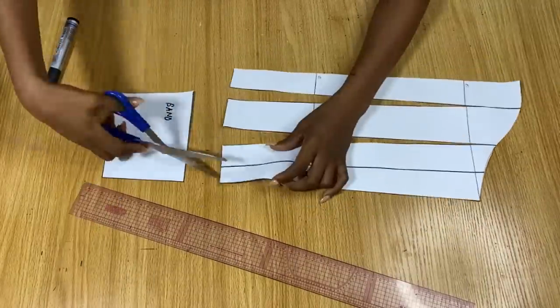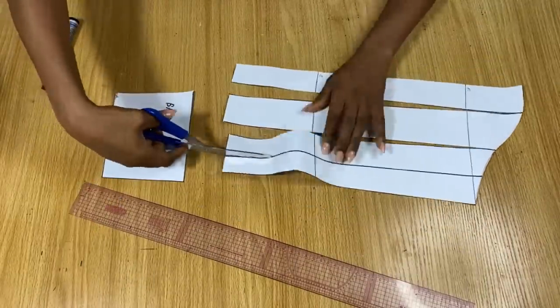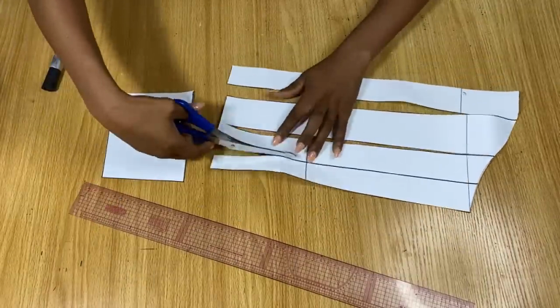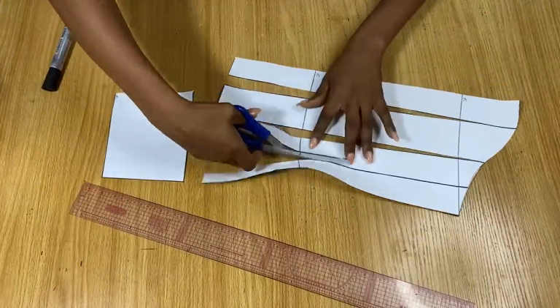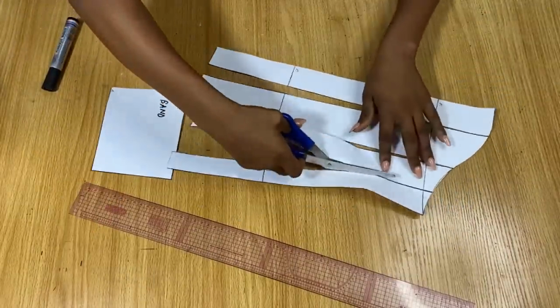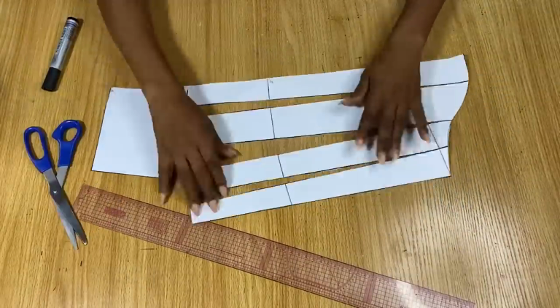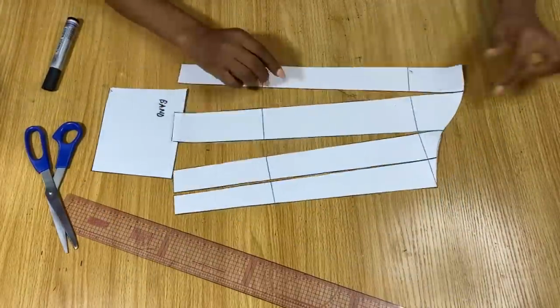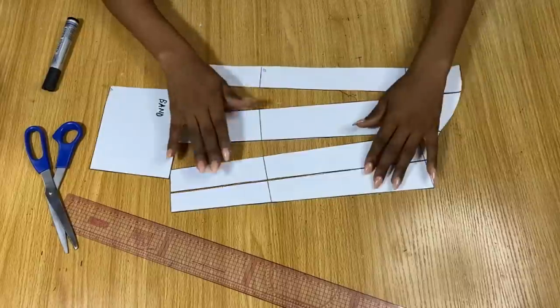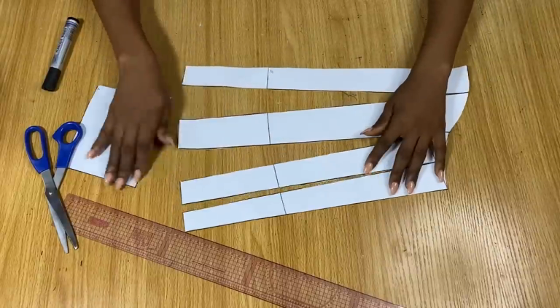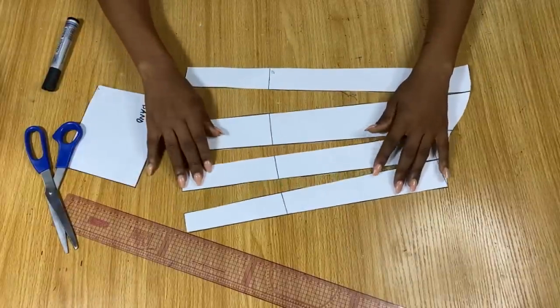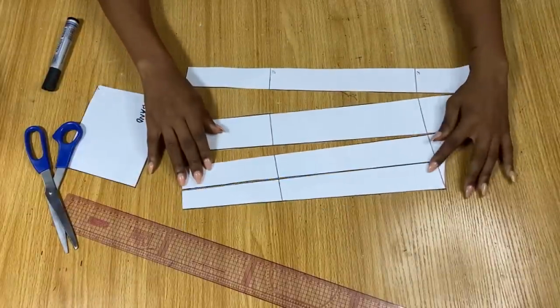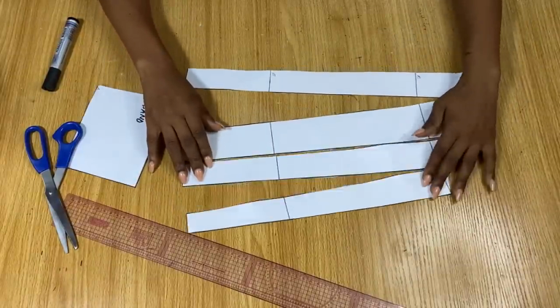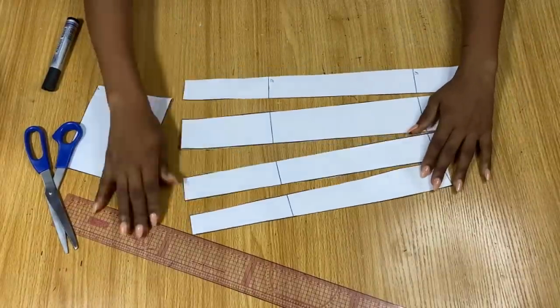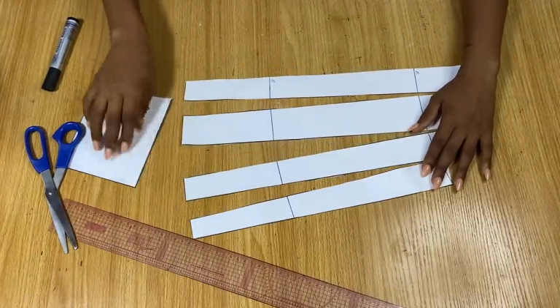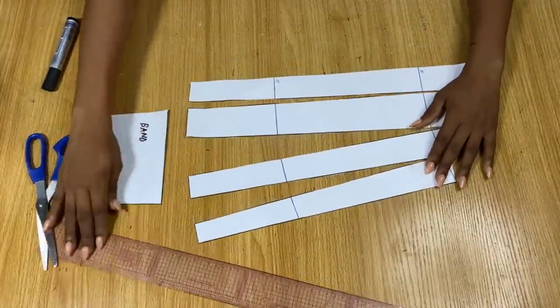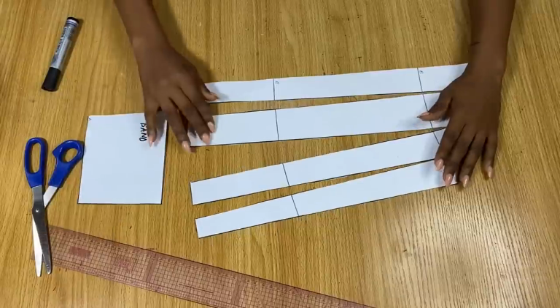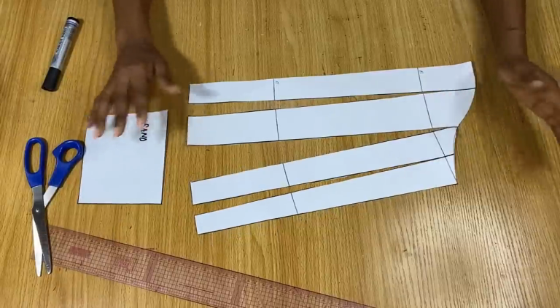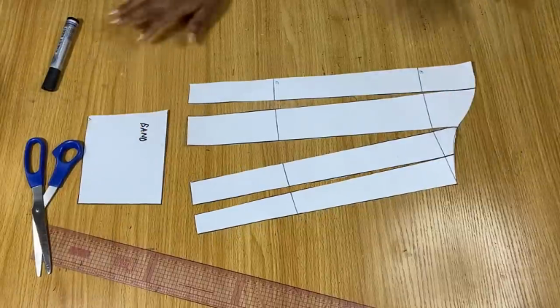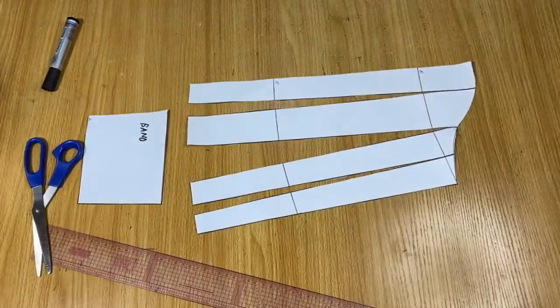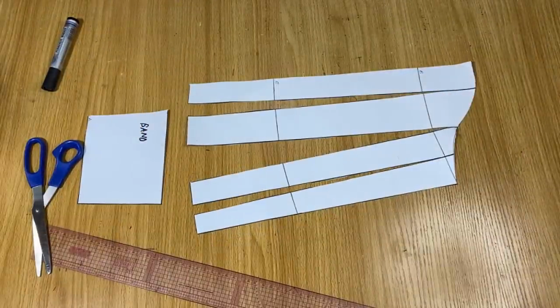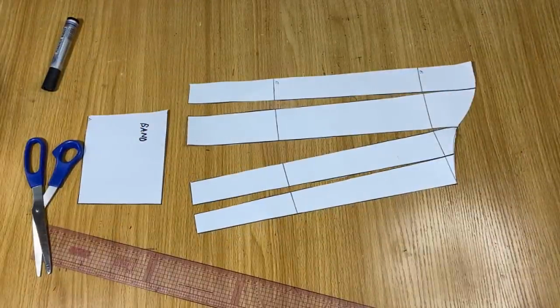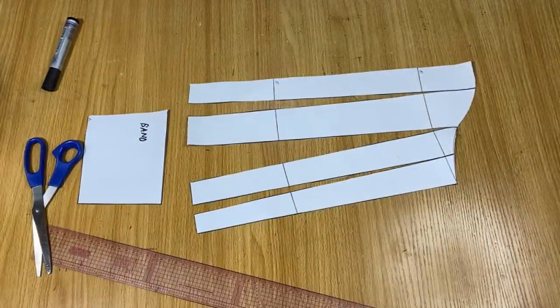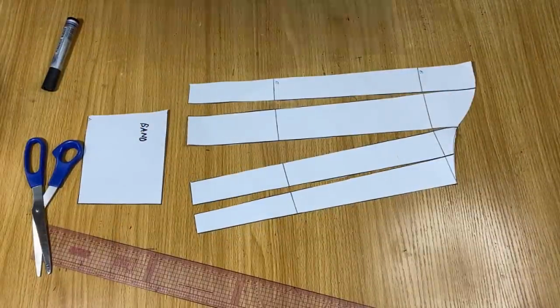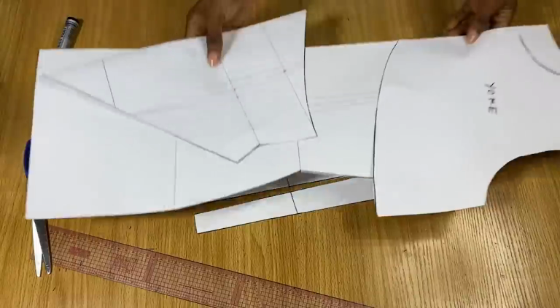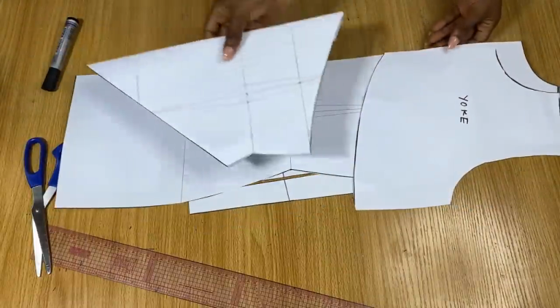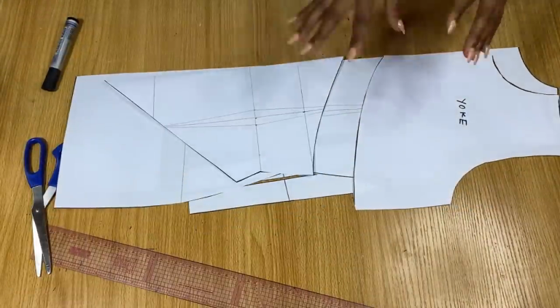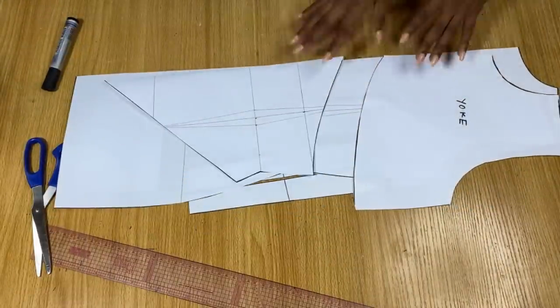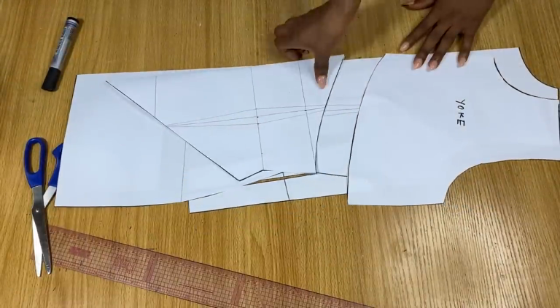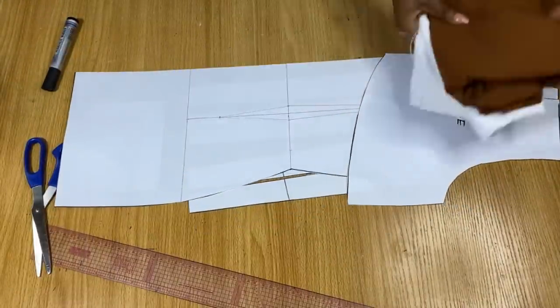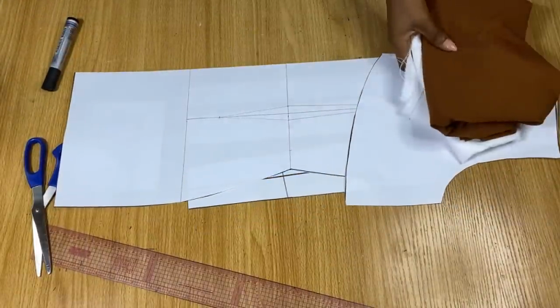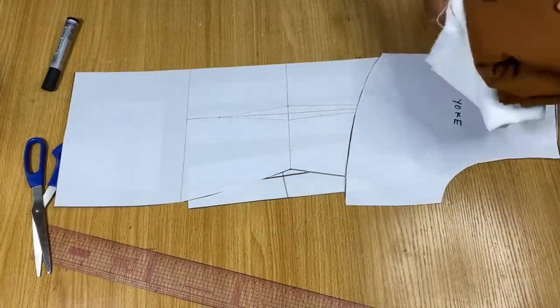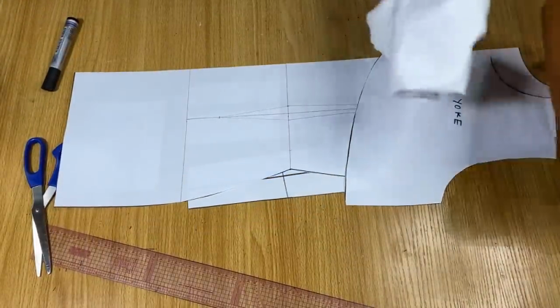This is what it looks like when you're done cutting — you can spread out the ends of the sleeve while the armhole area remains the same. All the patterns for making this dress have now been drafted.